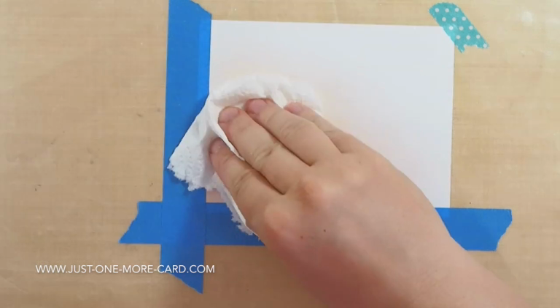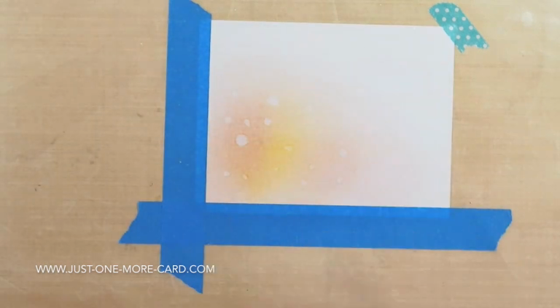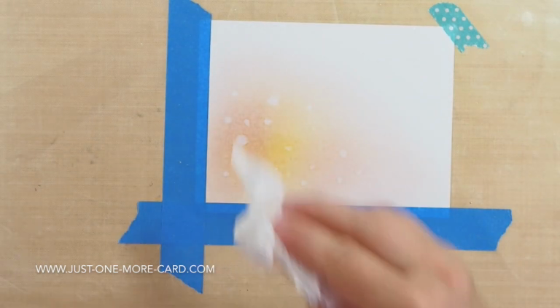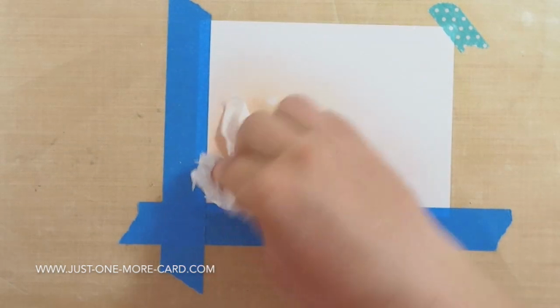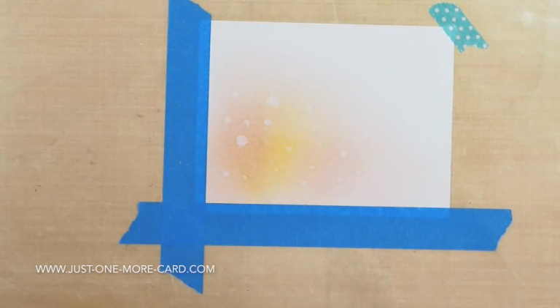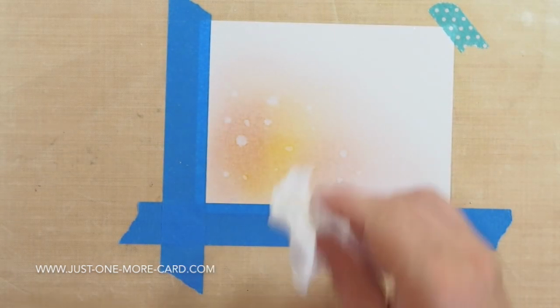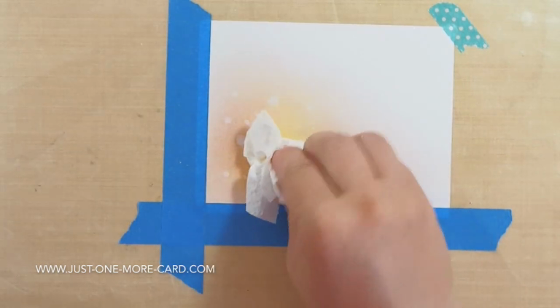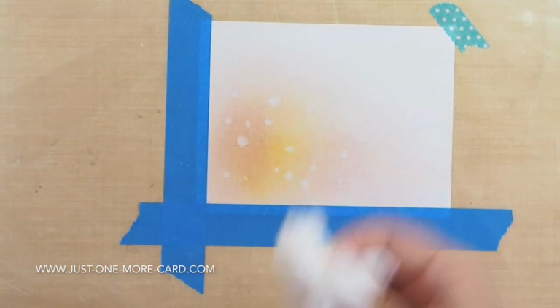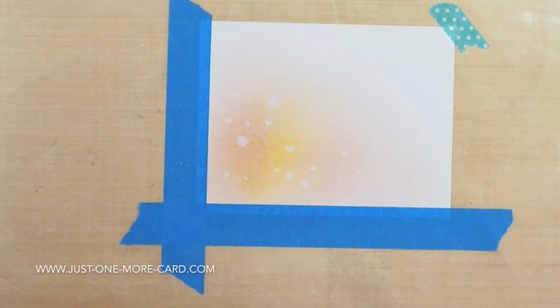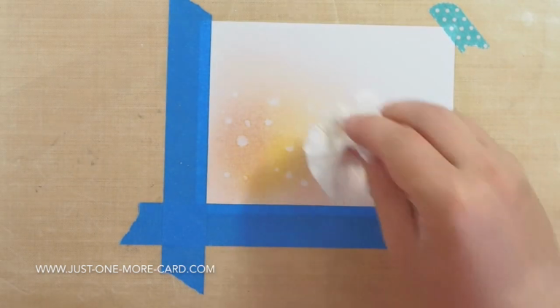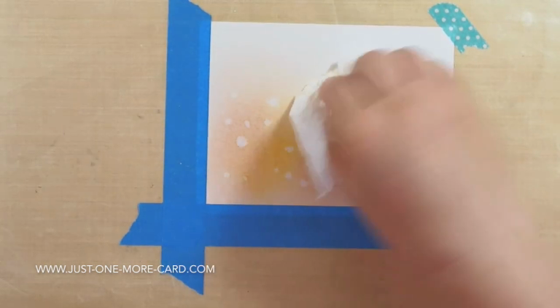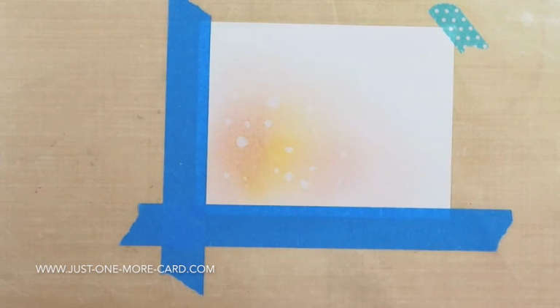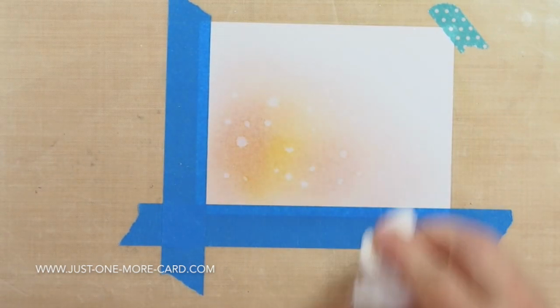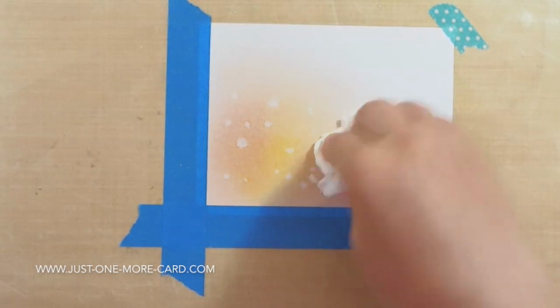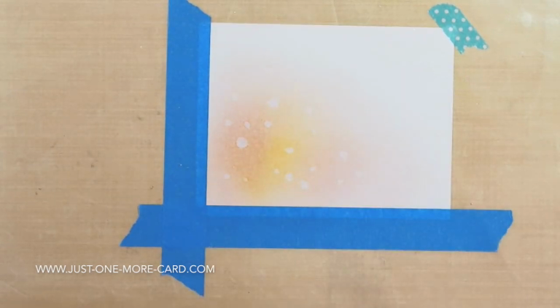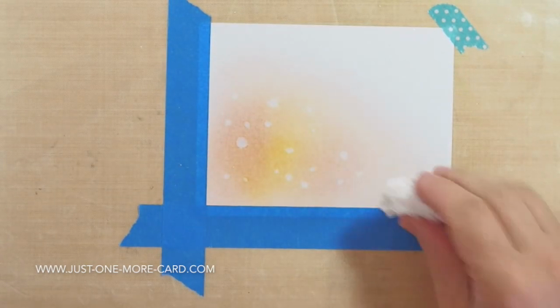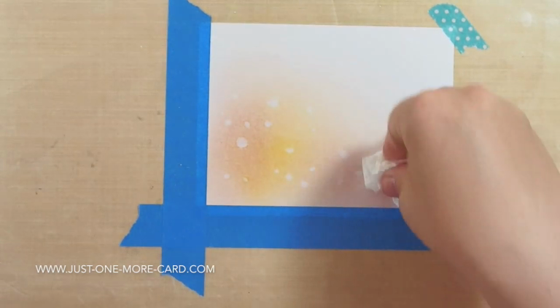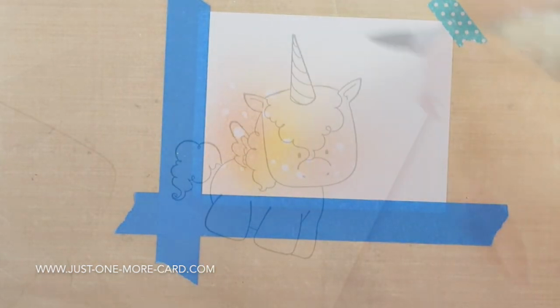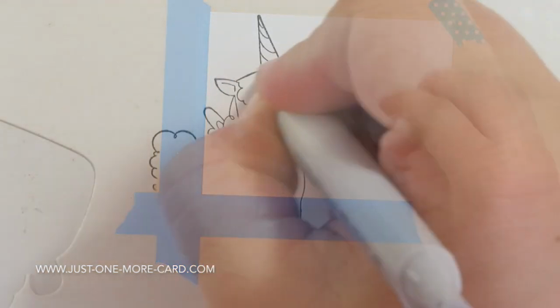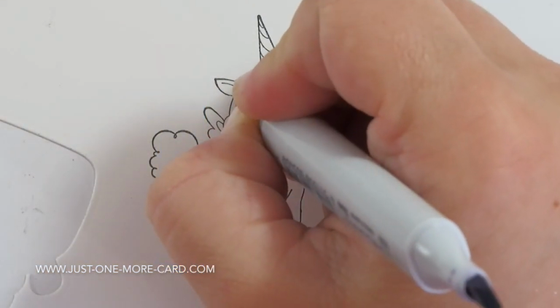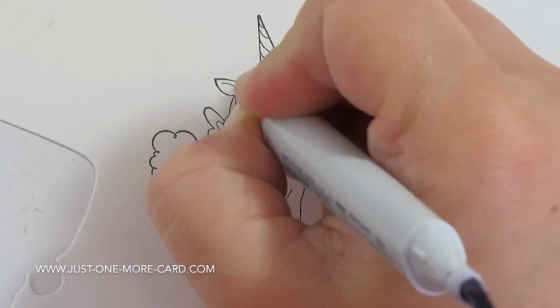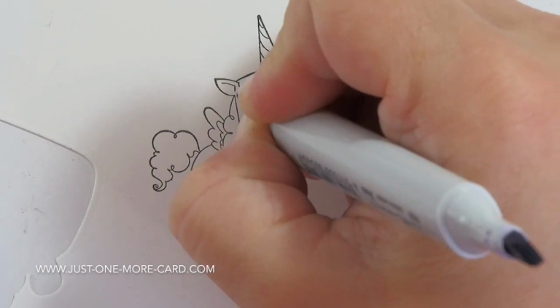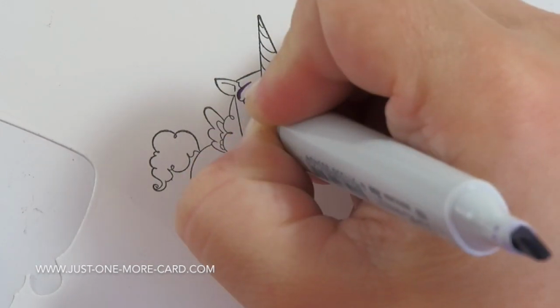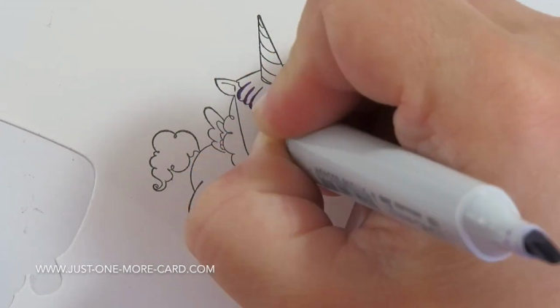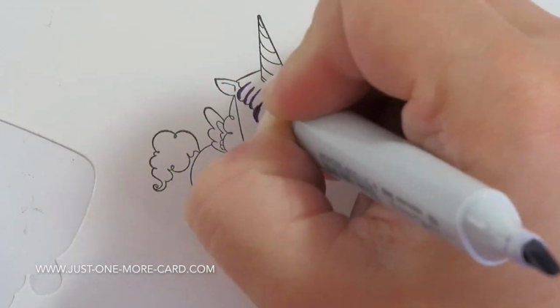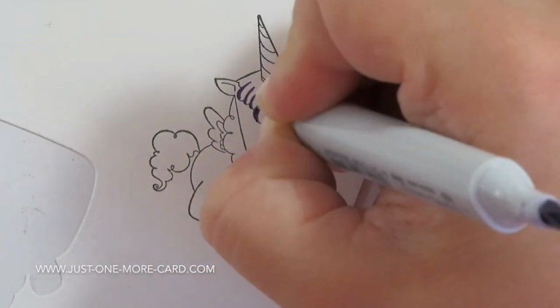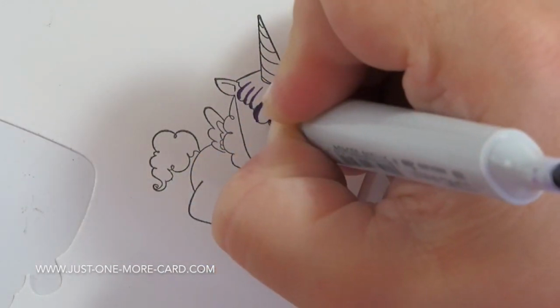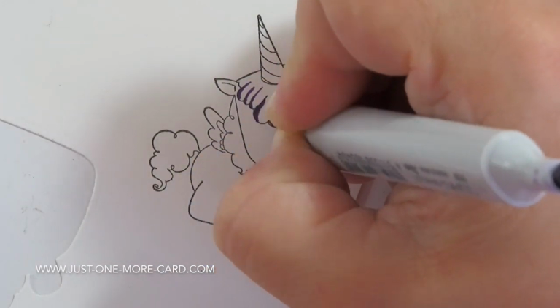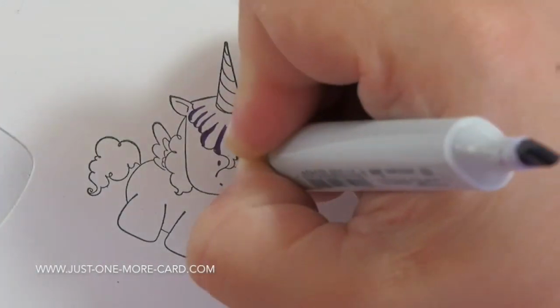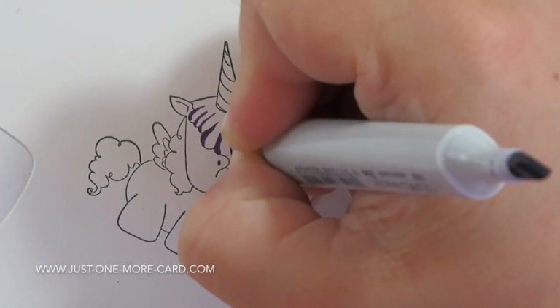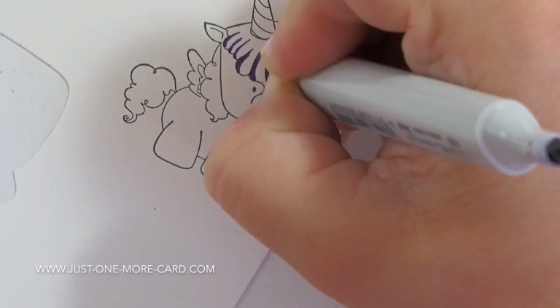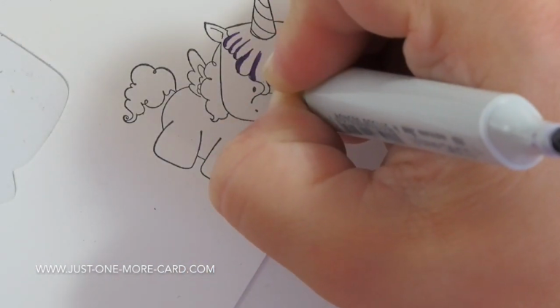I'm using a clean paper towel to dab off the water and you can see that I can create this really, really neat pattern here. It doesn't take any skill, it doesn't take any effort. It just takes a few seconds of patience. And then I set this aside to dry completely.